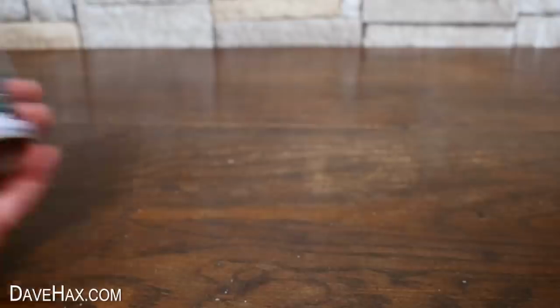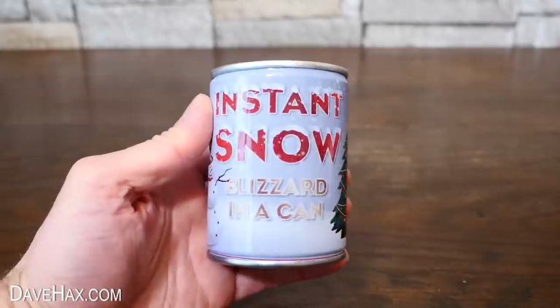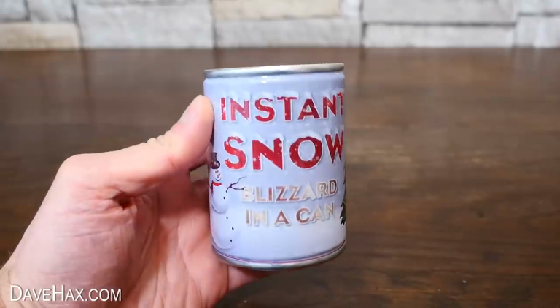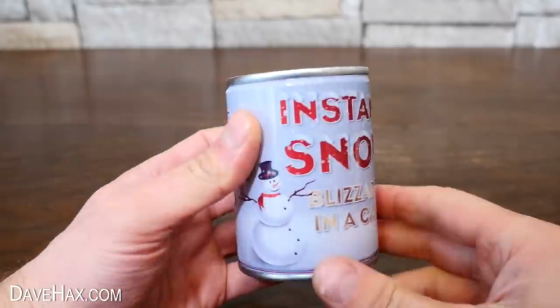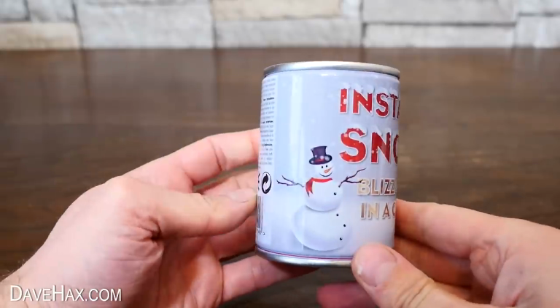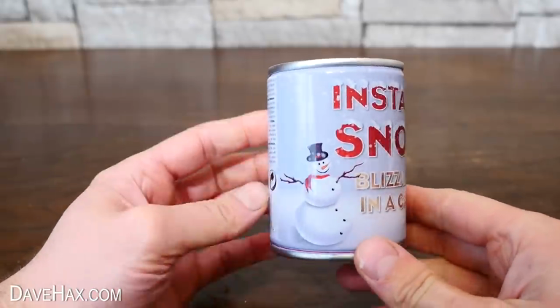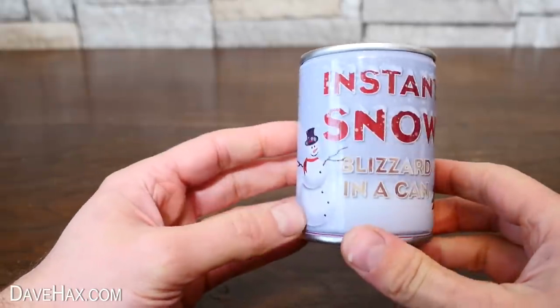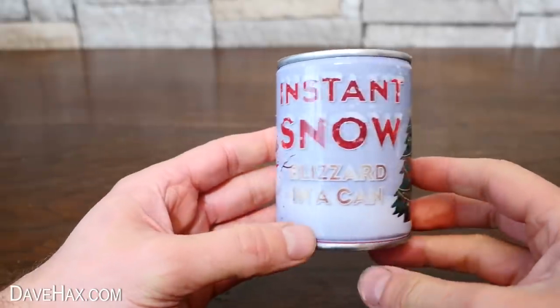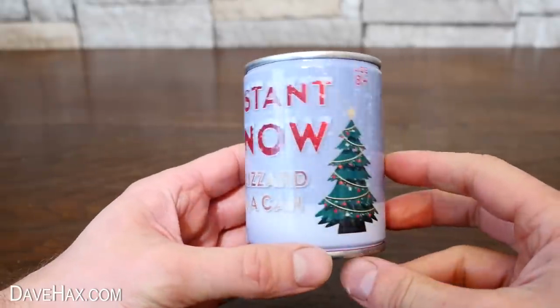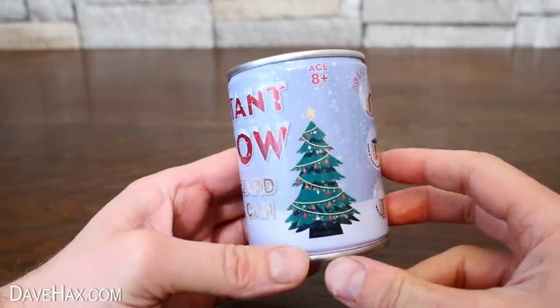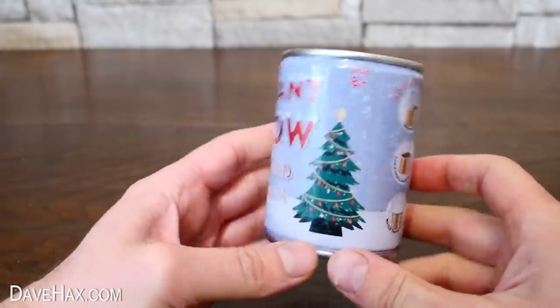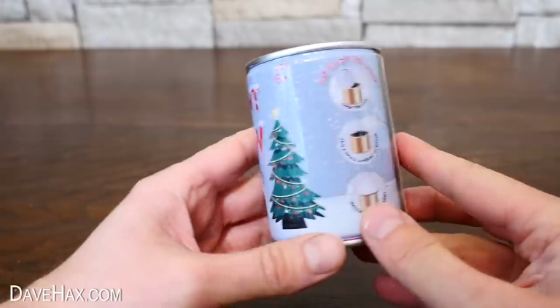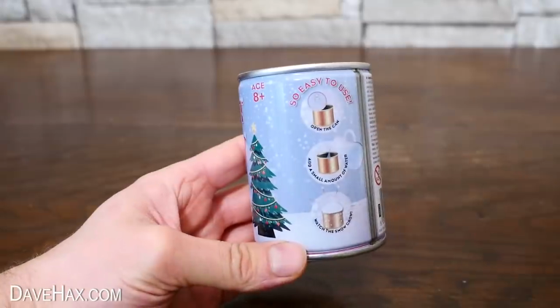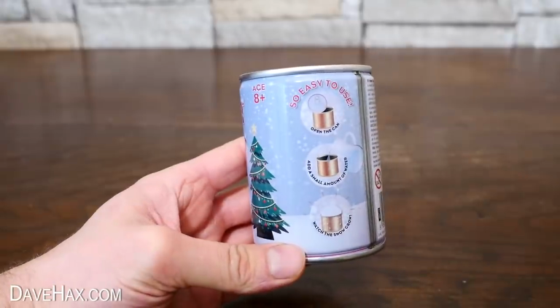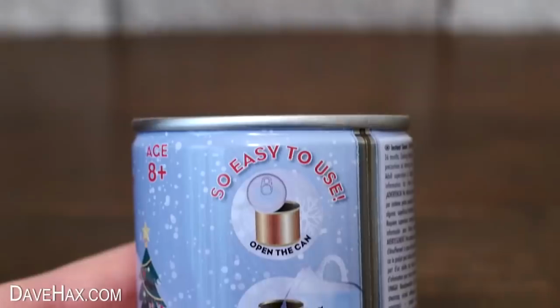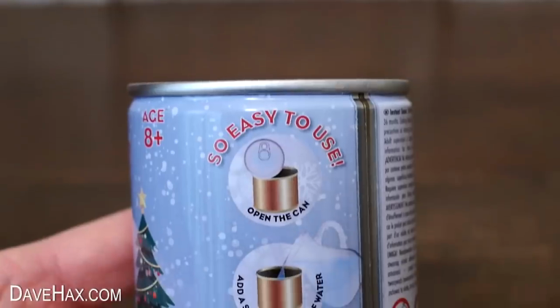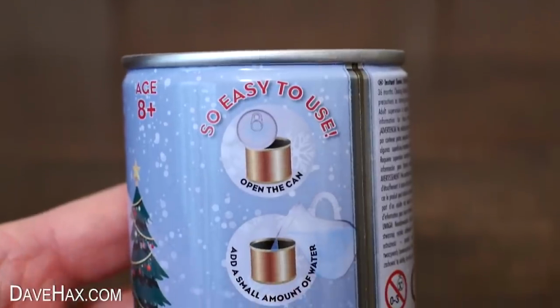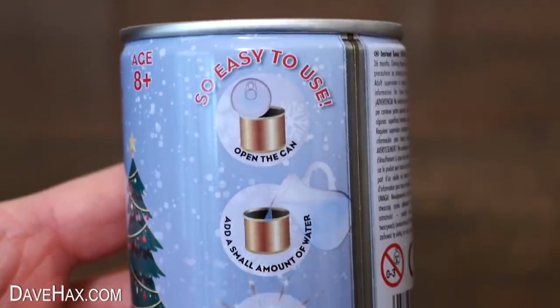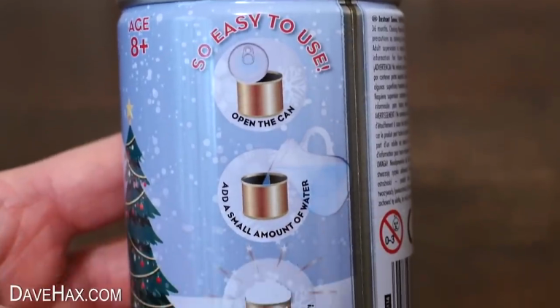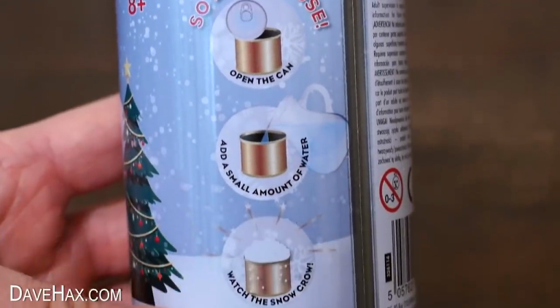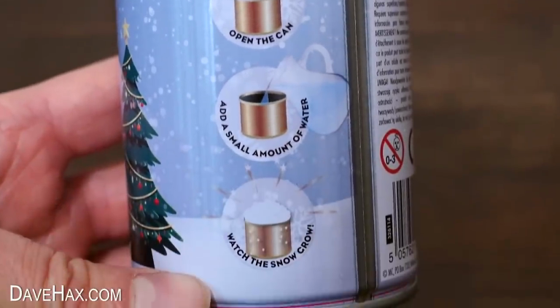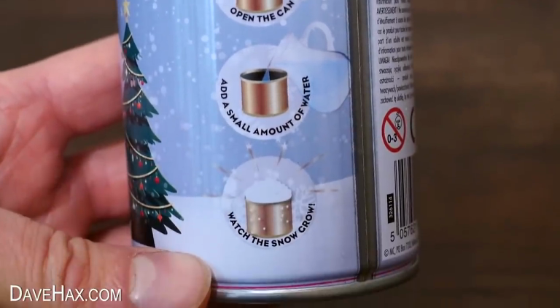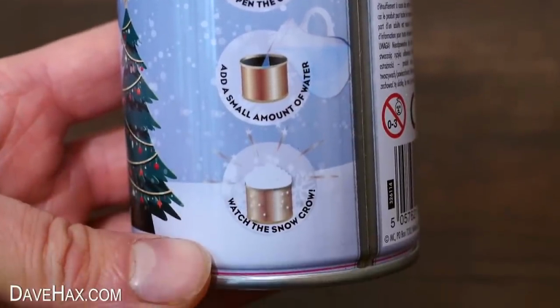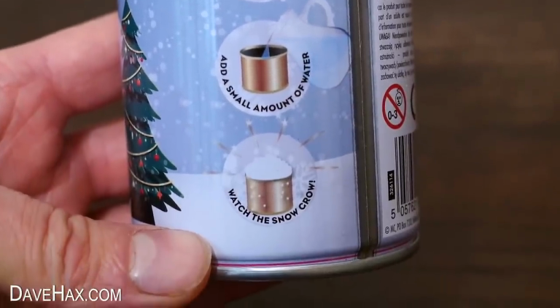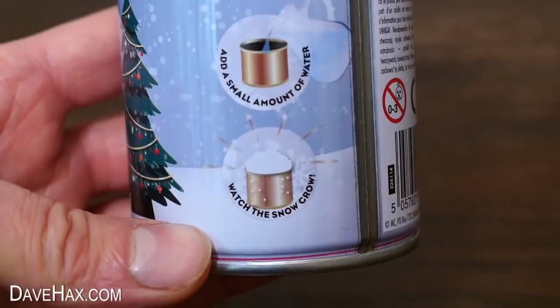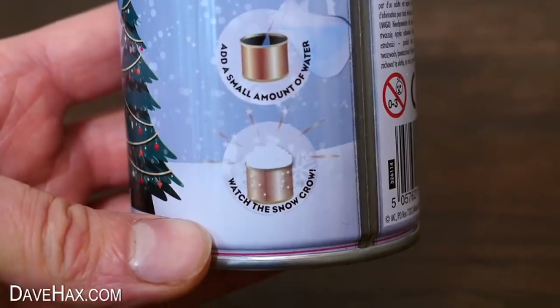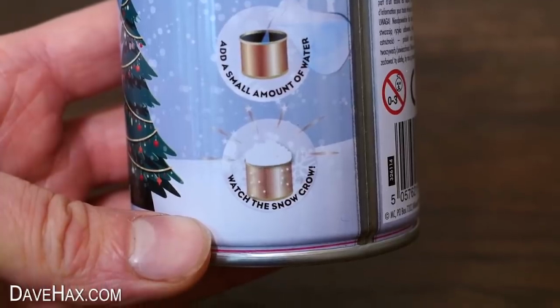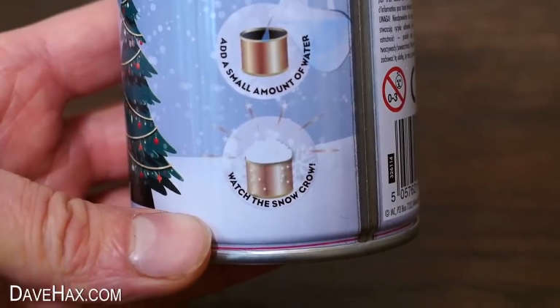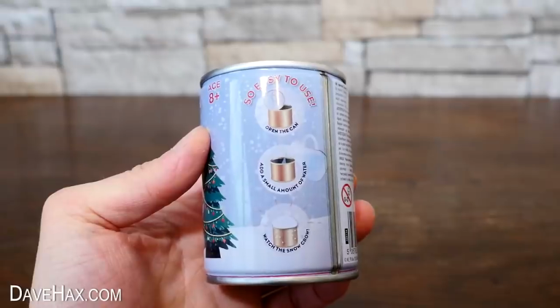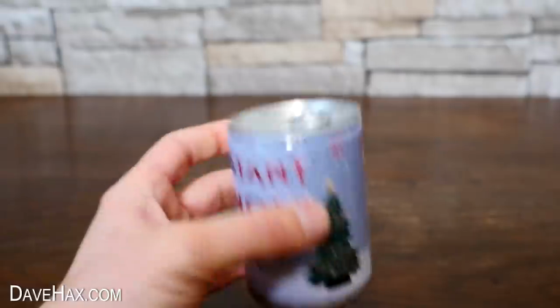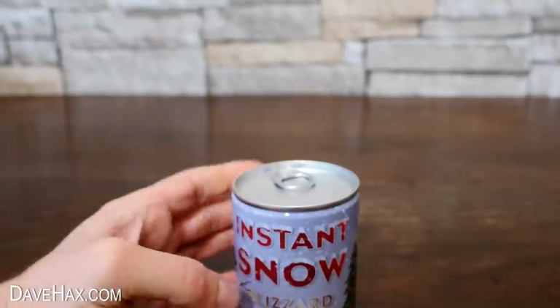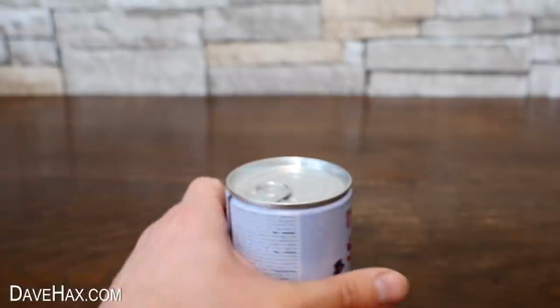I'm going to start by taking a look at this instant snow. They call it a blizzard in a can, and if we look at the instructions it says: open the can, add a small amount of water, and watch the snow grow. So let's give it a try.